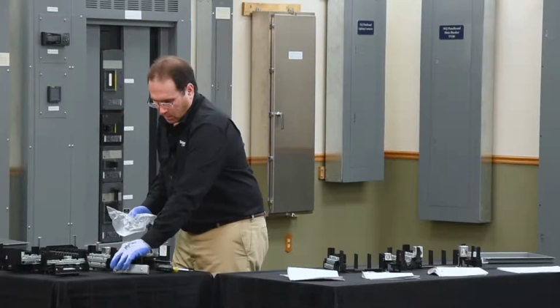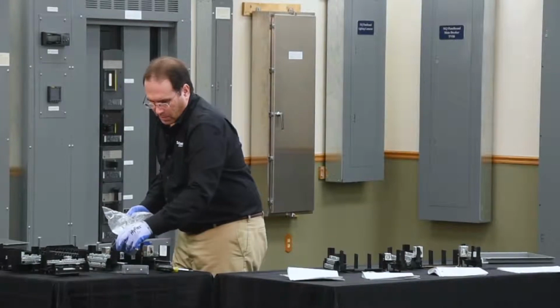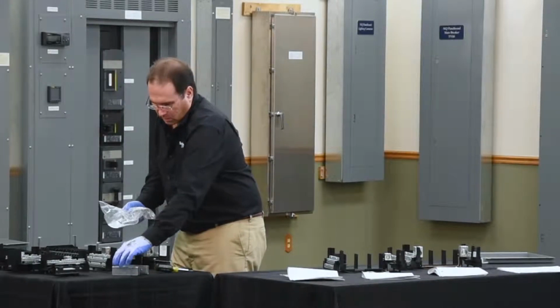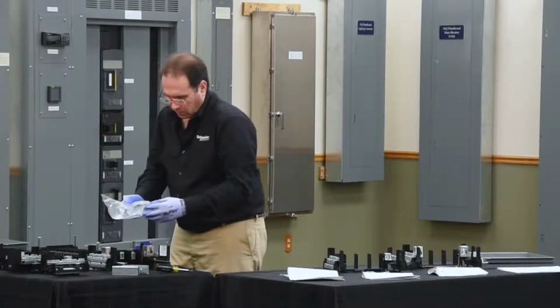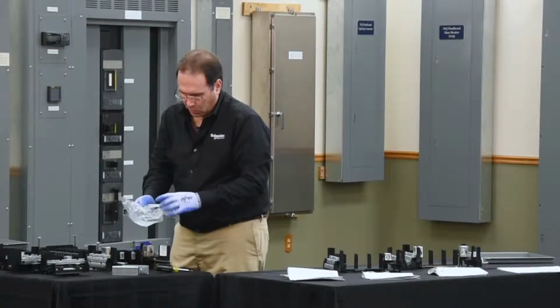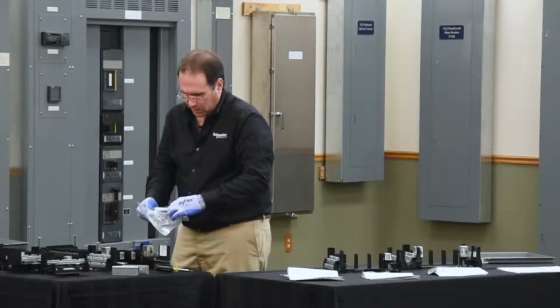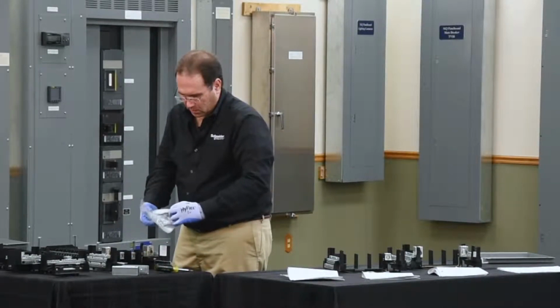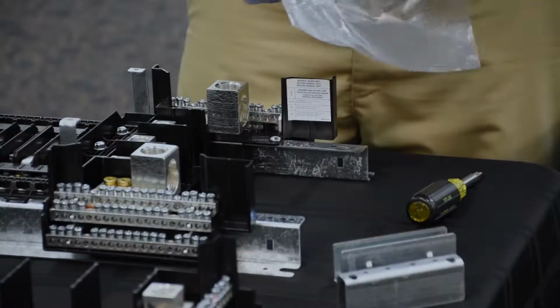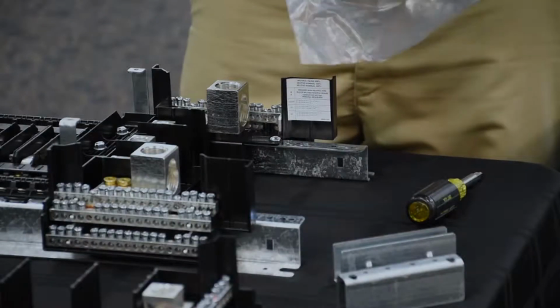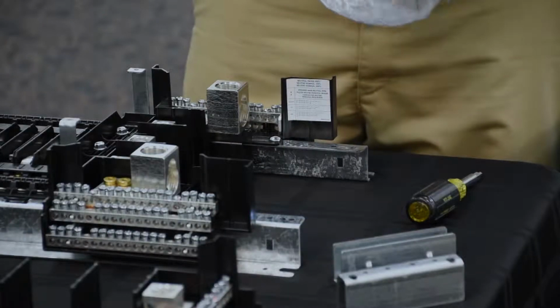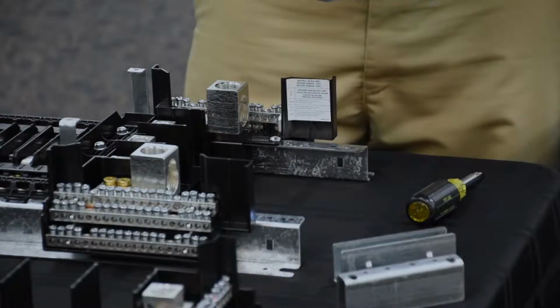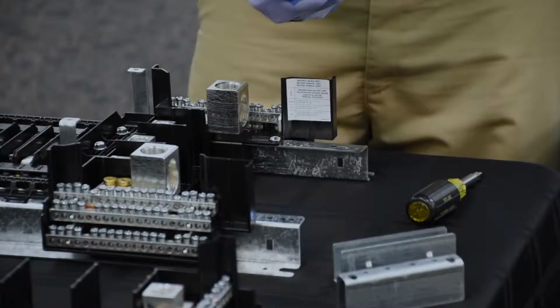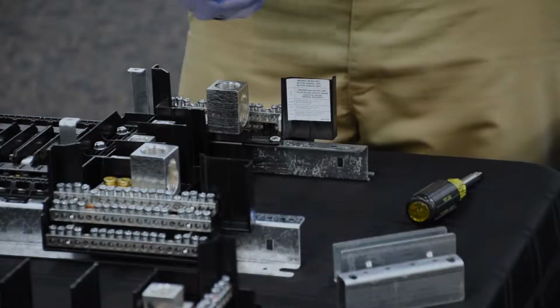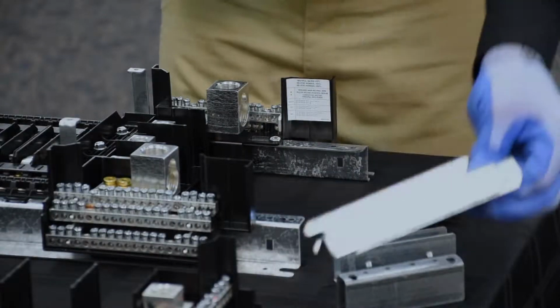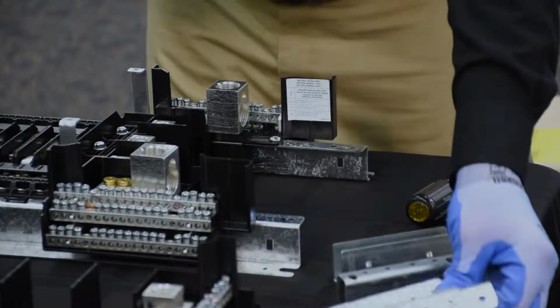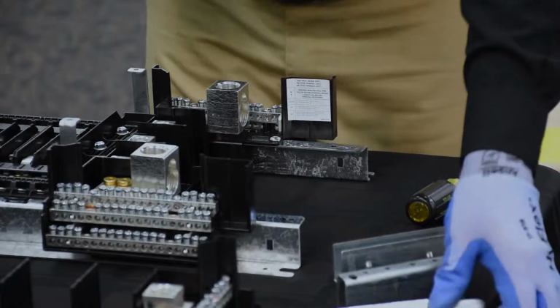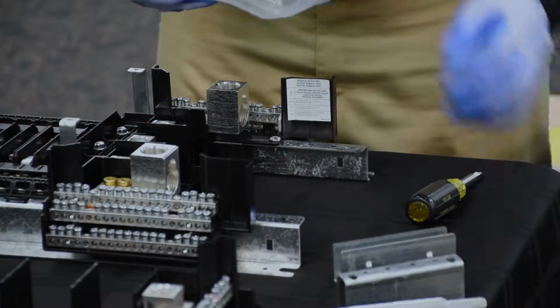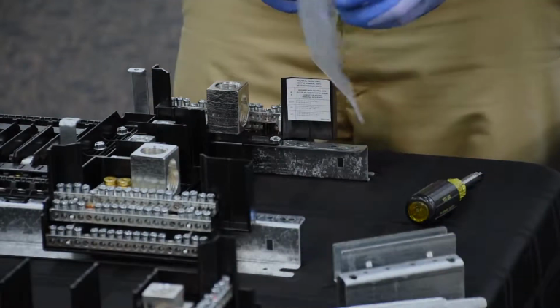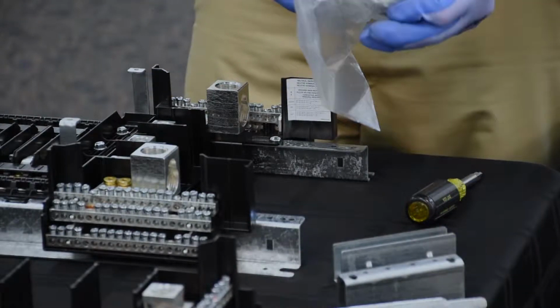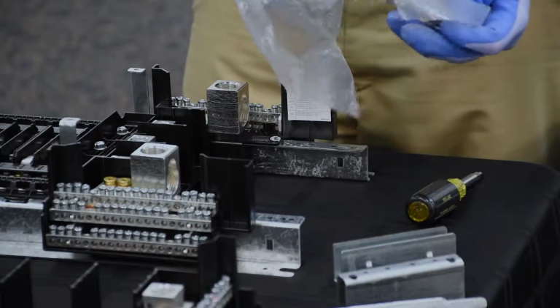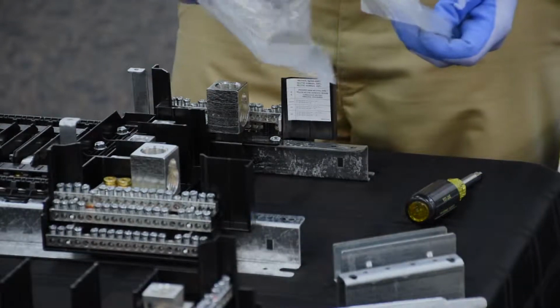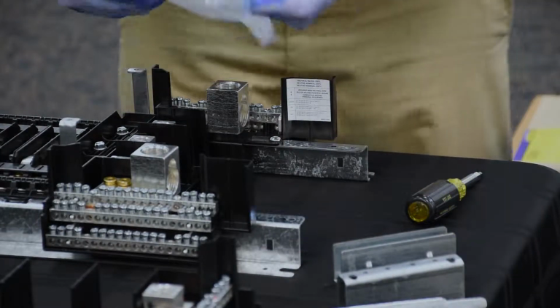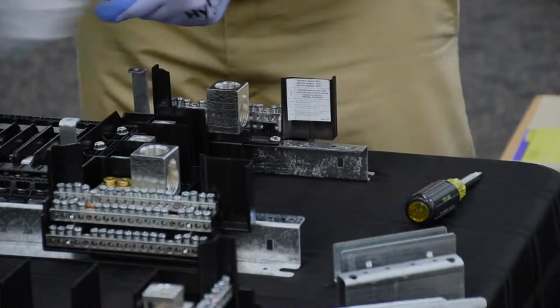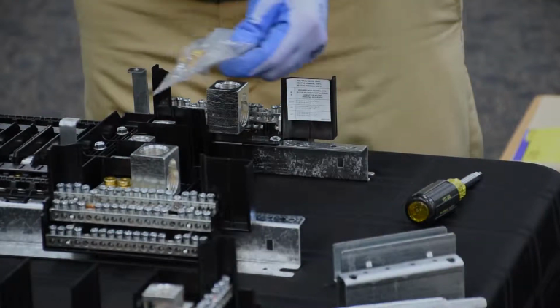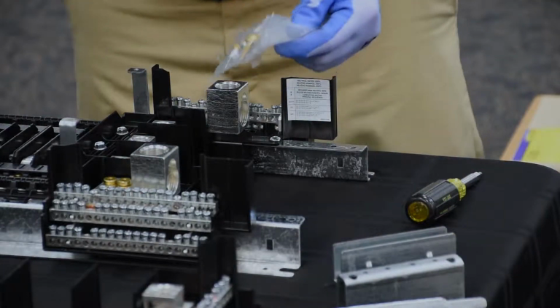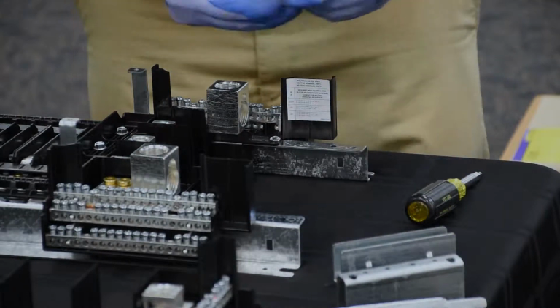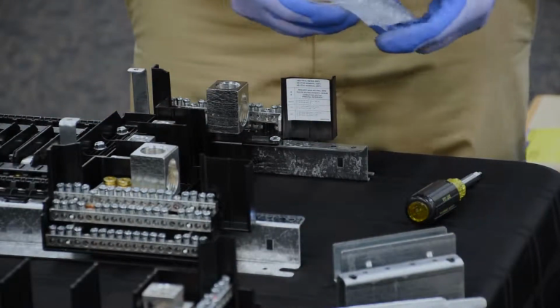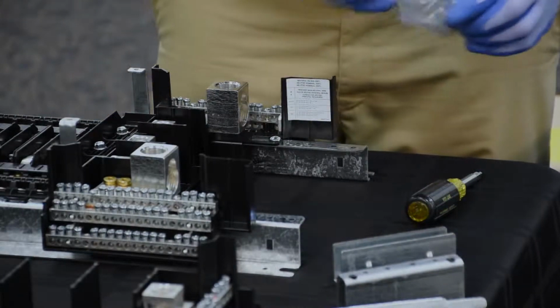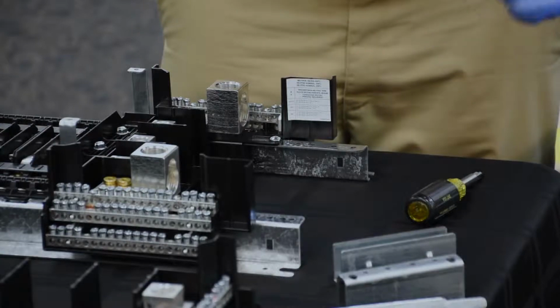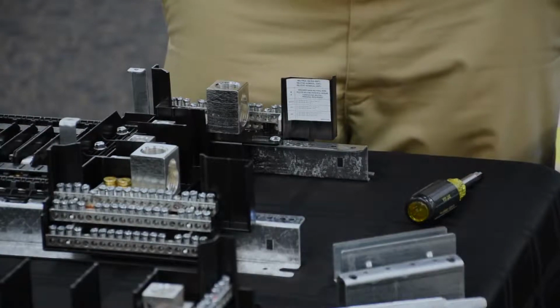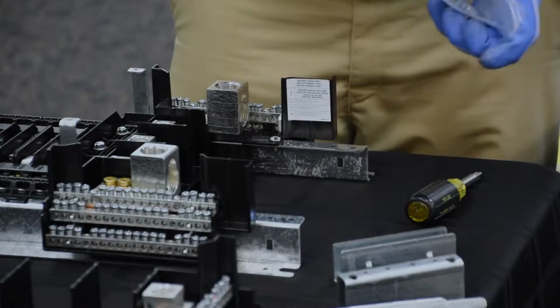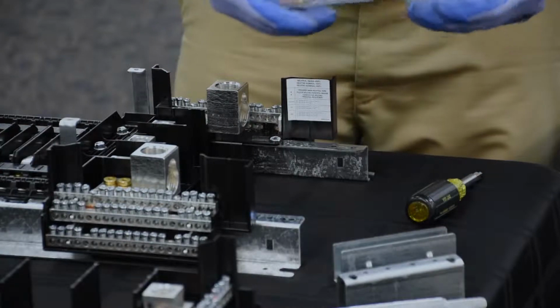In the bag assembly, you'll find rail splices and the six-inch rail extensions, along with a bag assembly full of hardware.